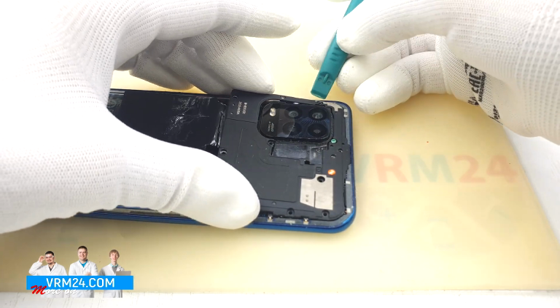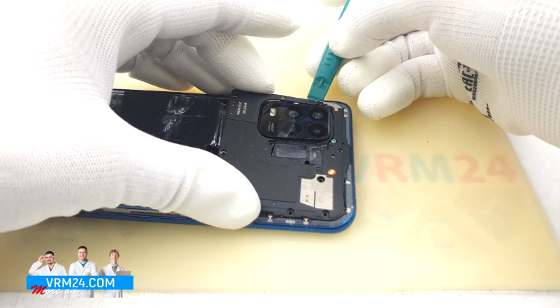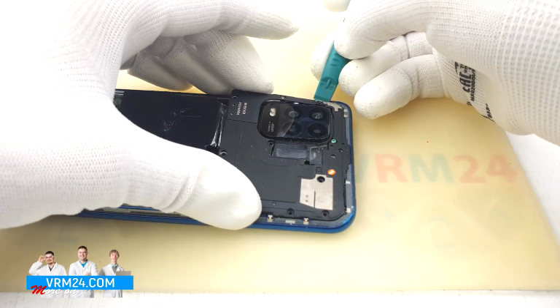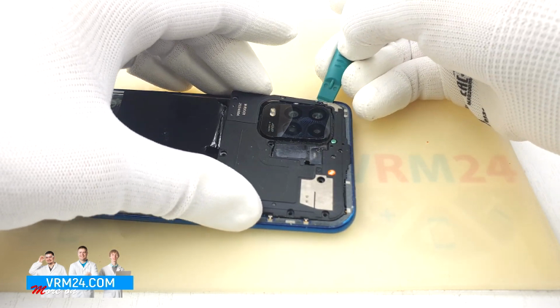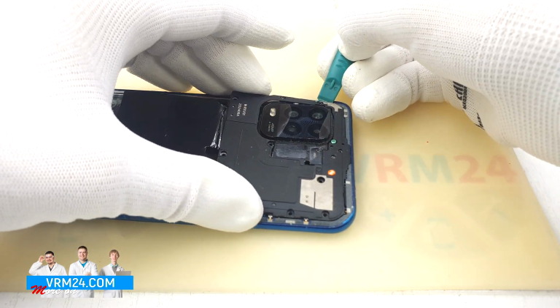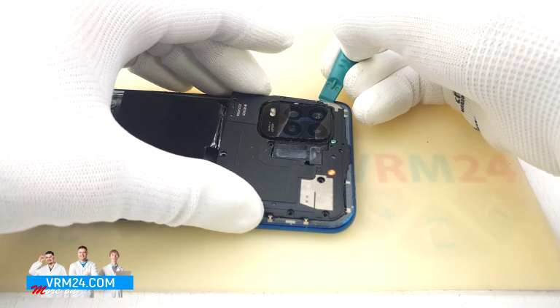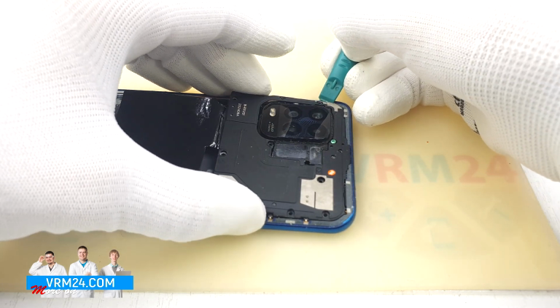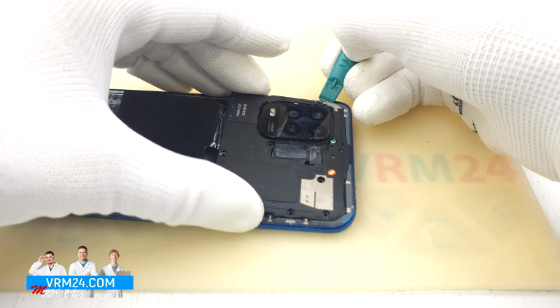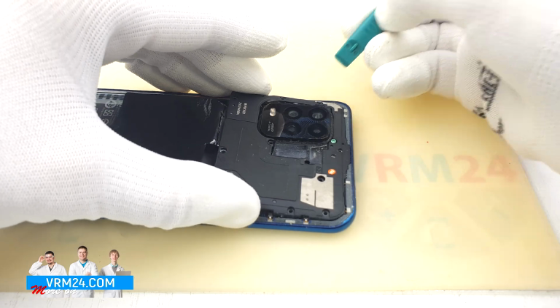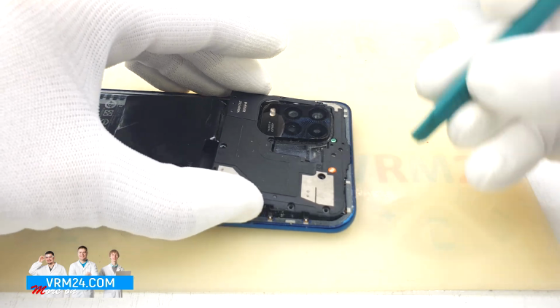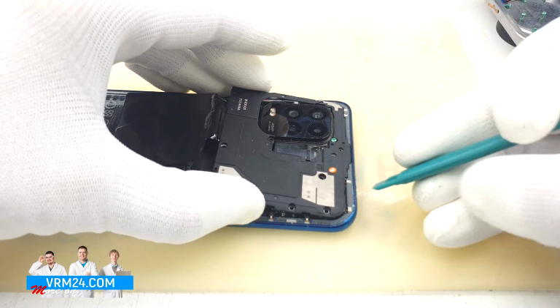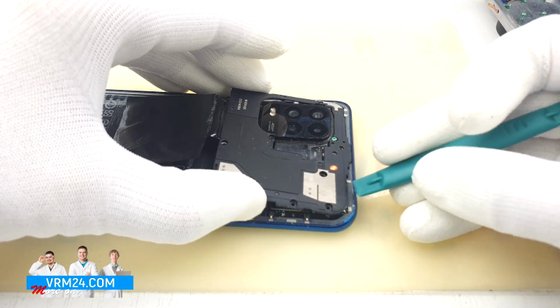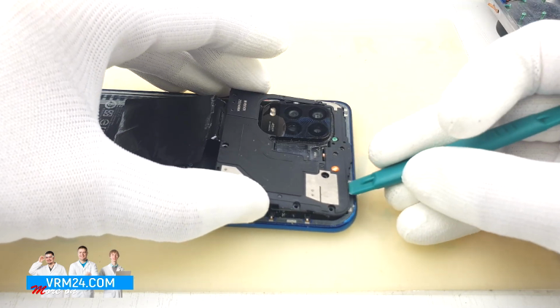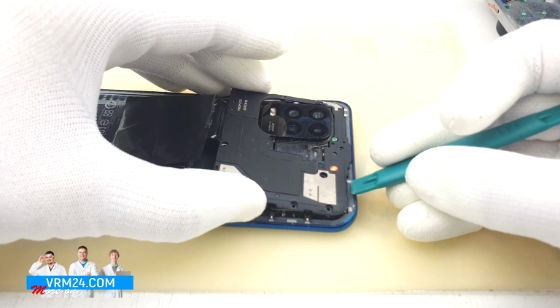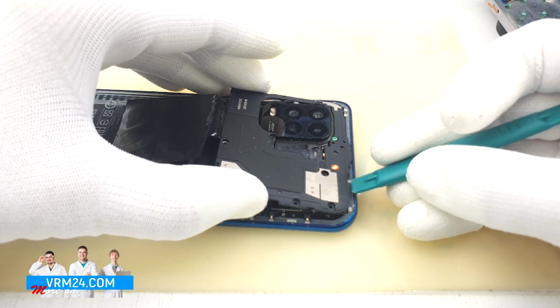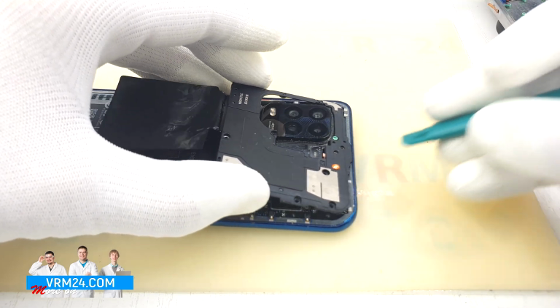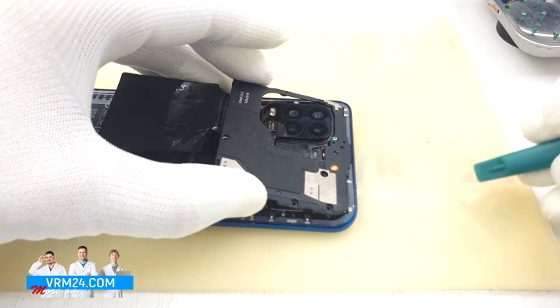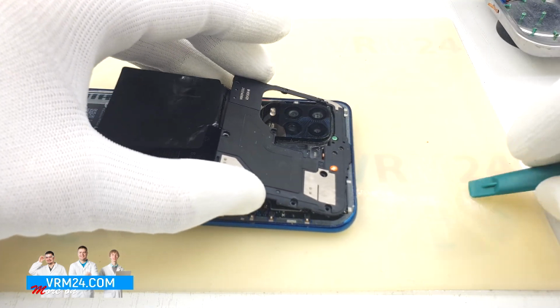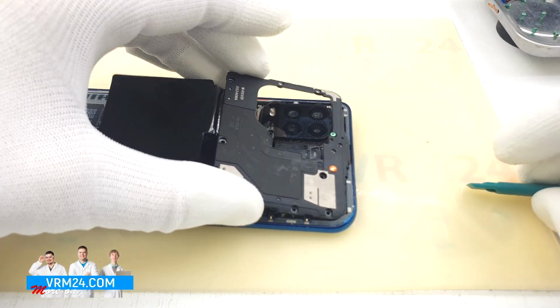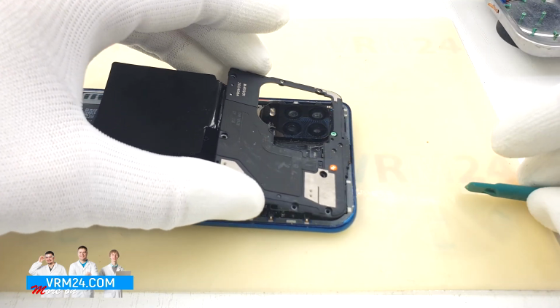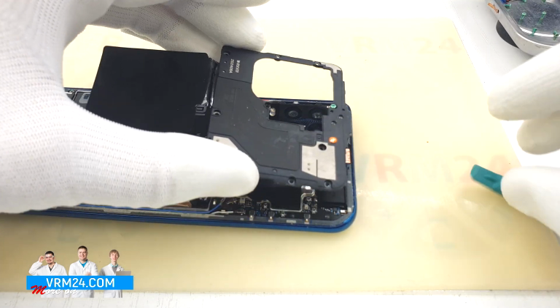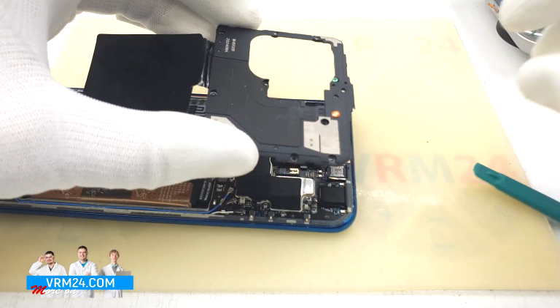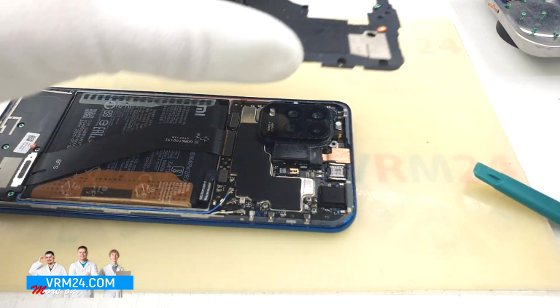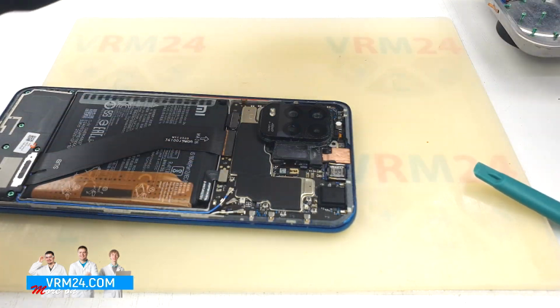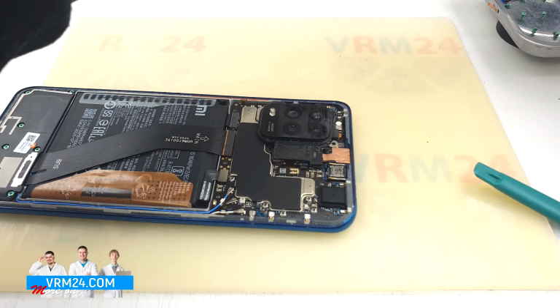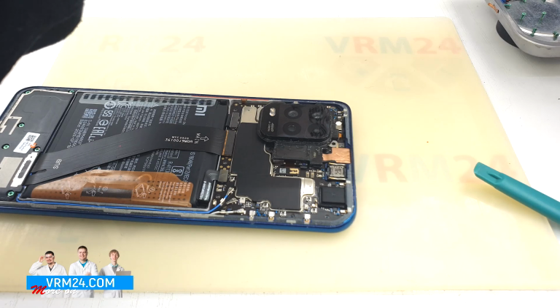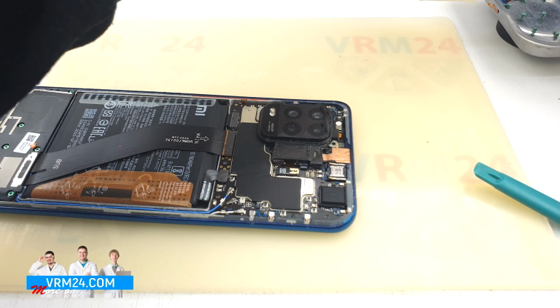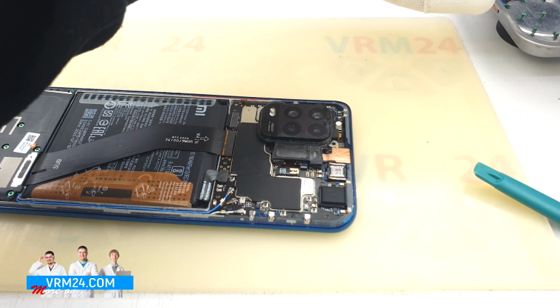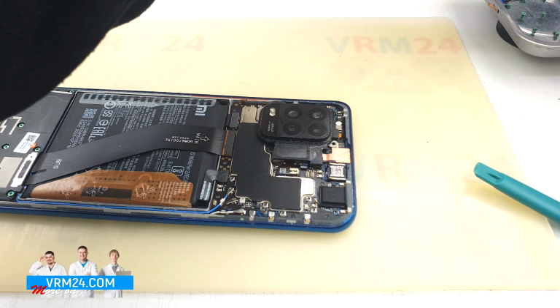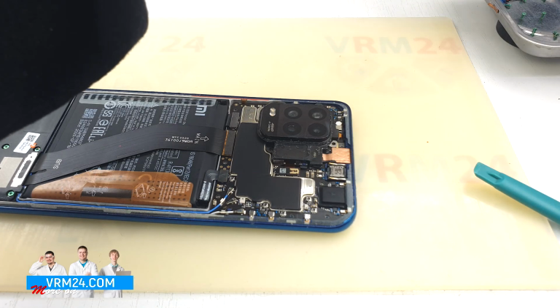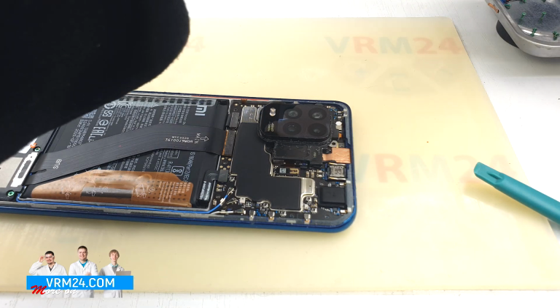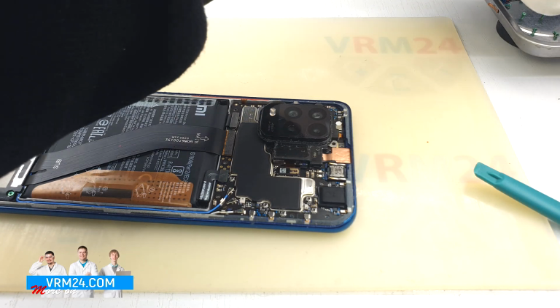Carefully remove the cover. On the cover we have the contacts, four antennas, and the ERP speaker.